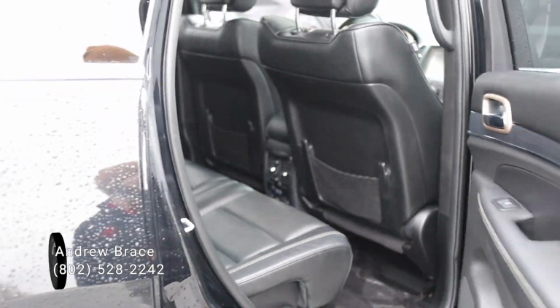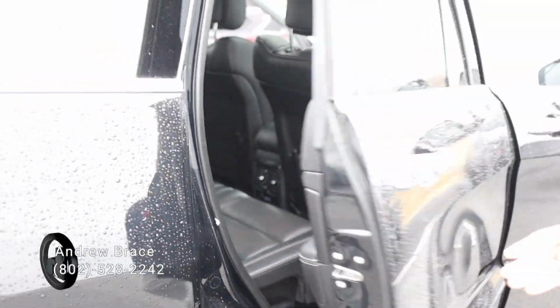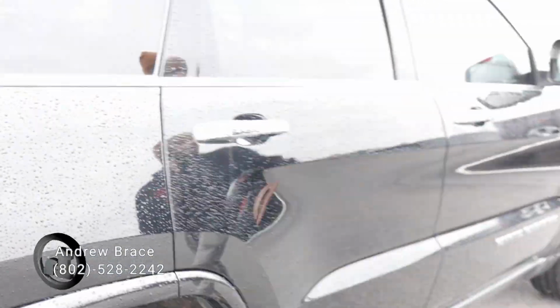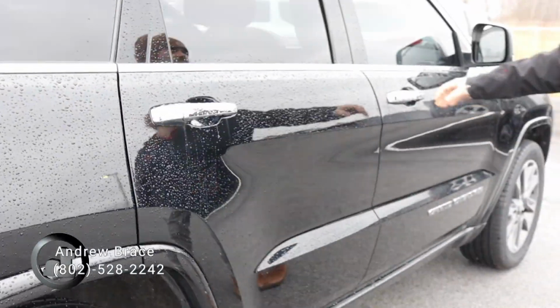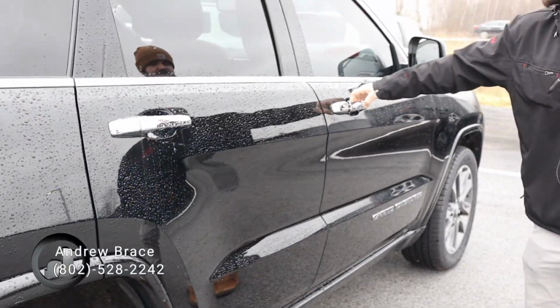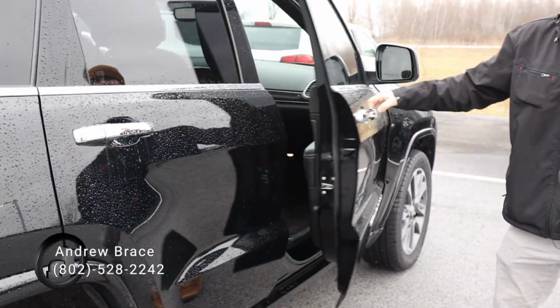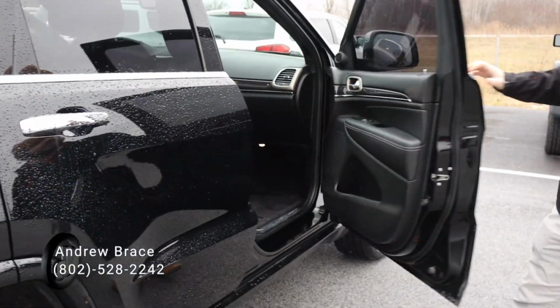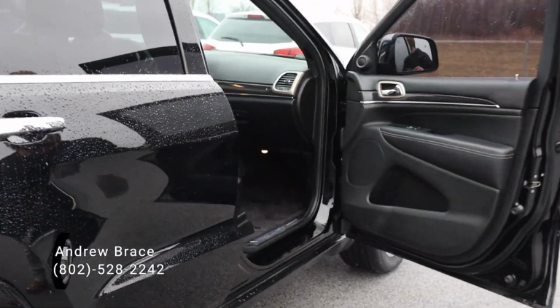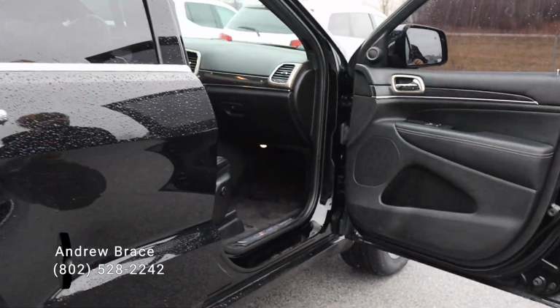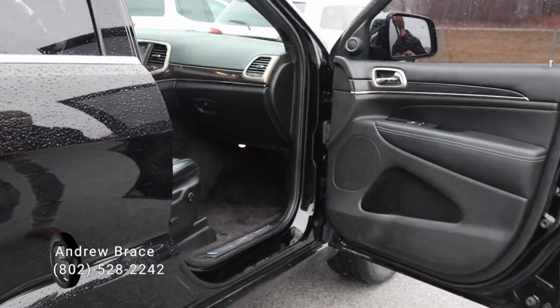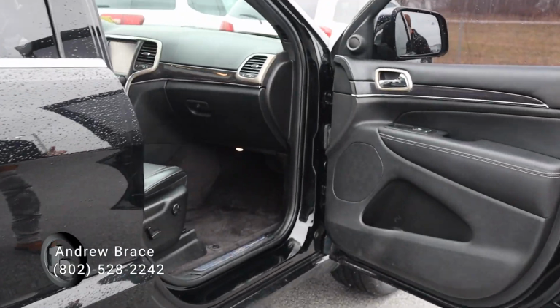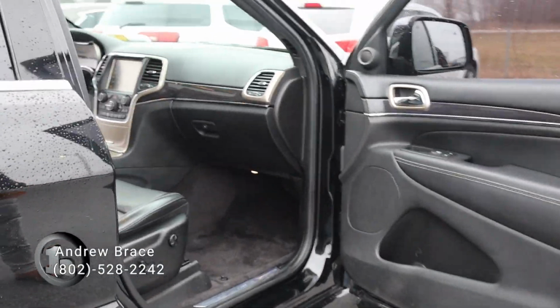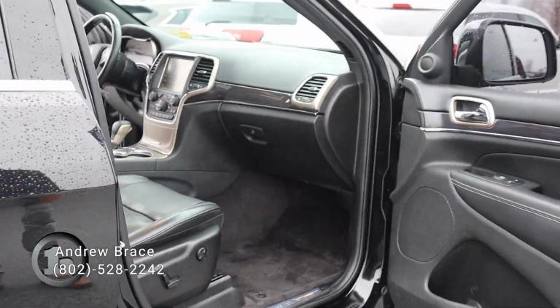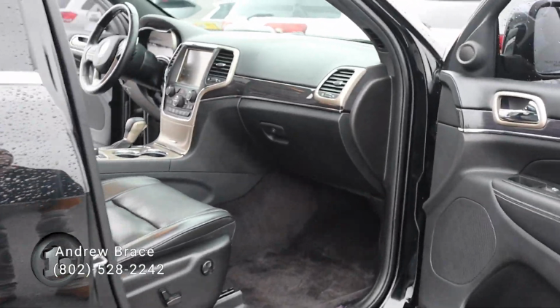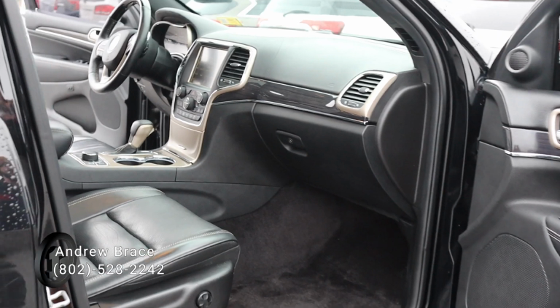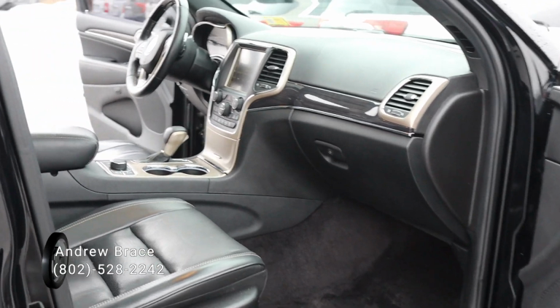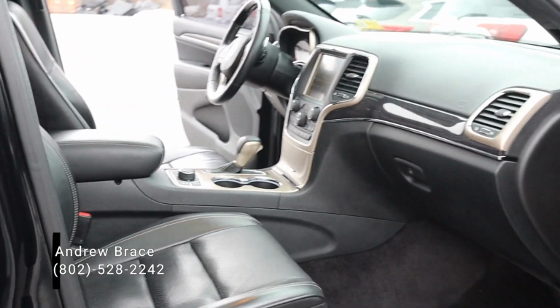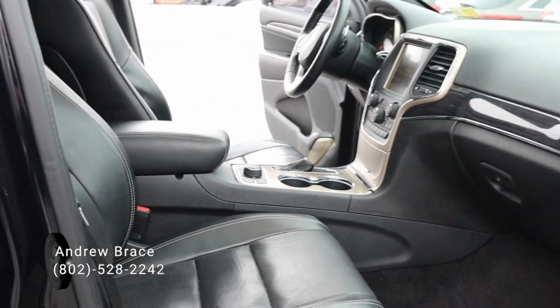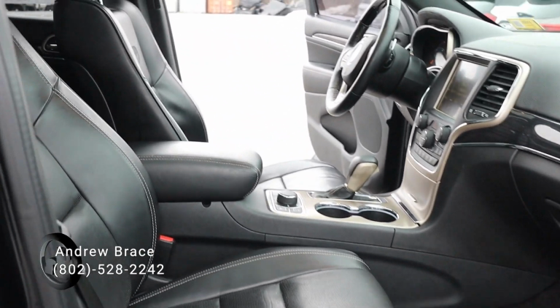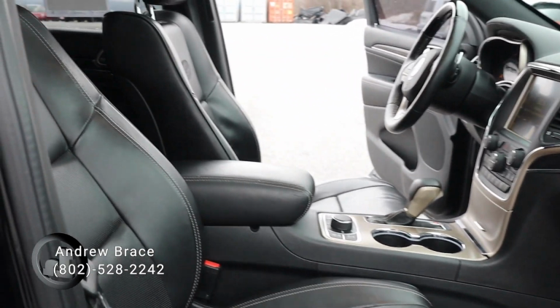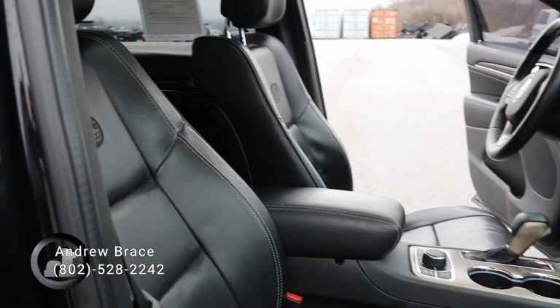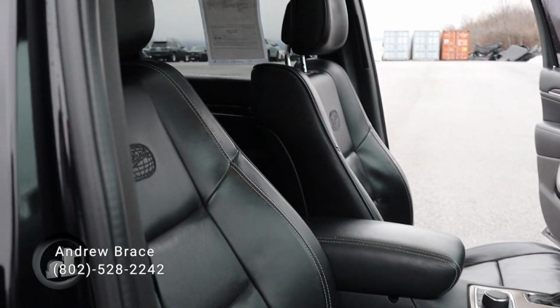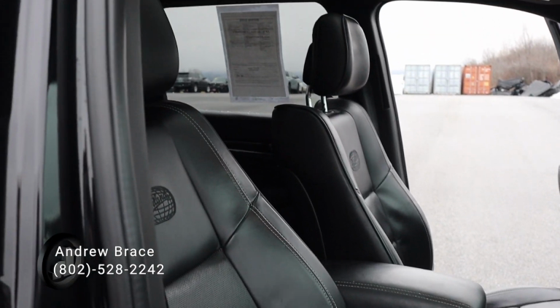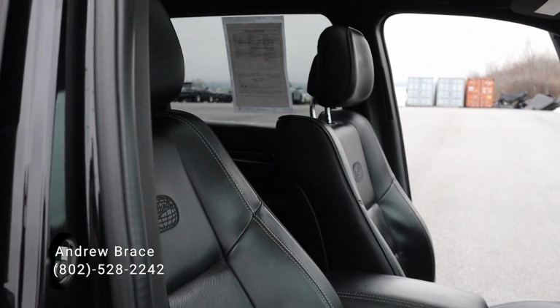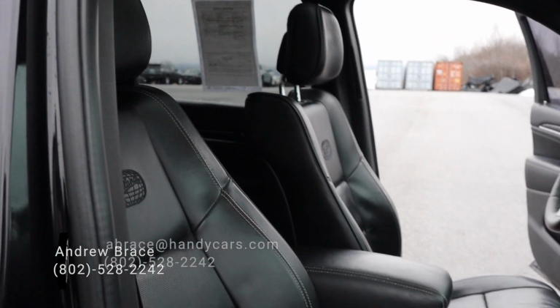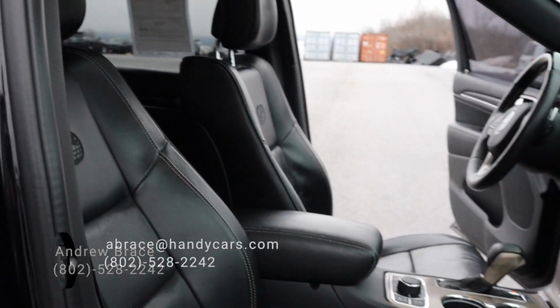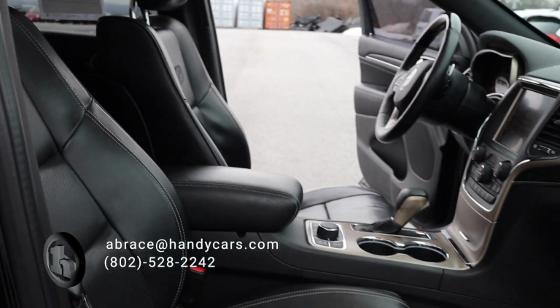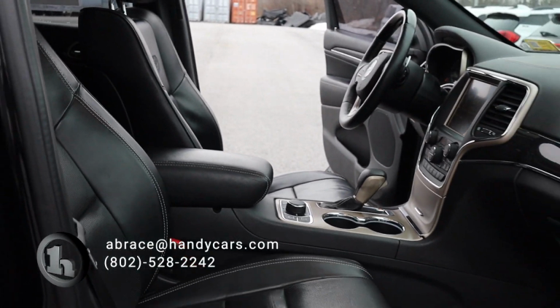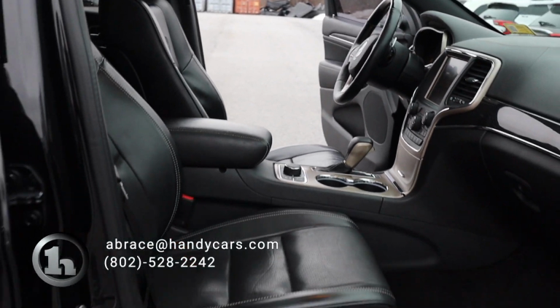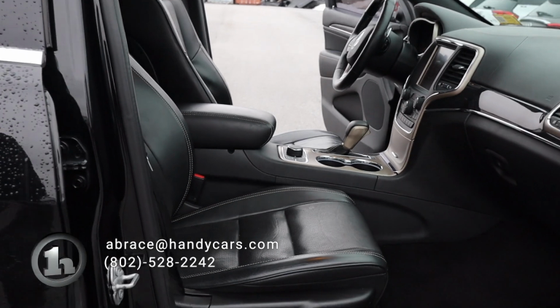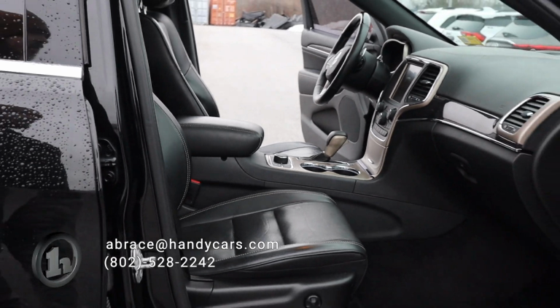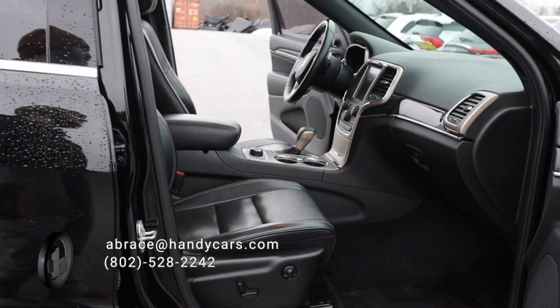And then here on the passenger seat in the front, once again you get the power seats, heated seats, heated steering wheel, and a very aesthetic, comfortable design in these Jeeps.